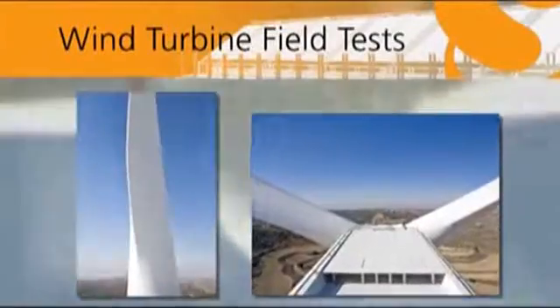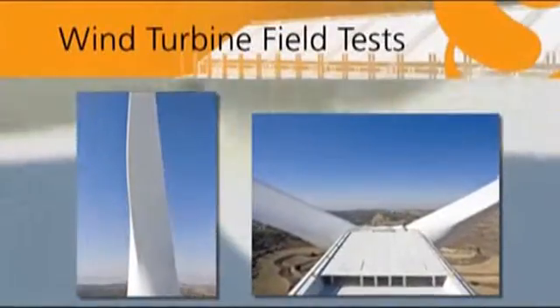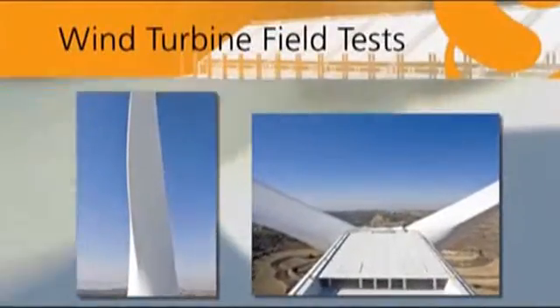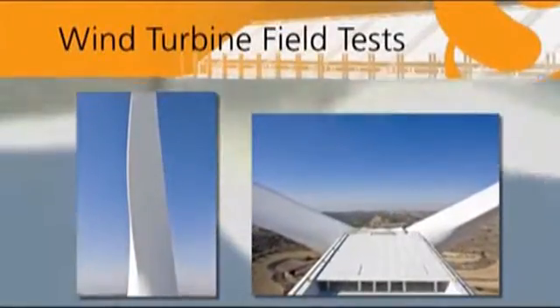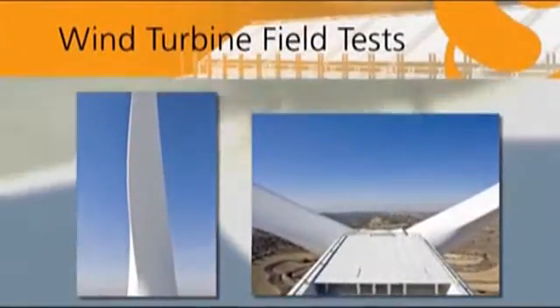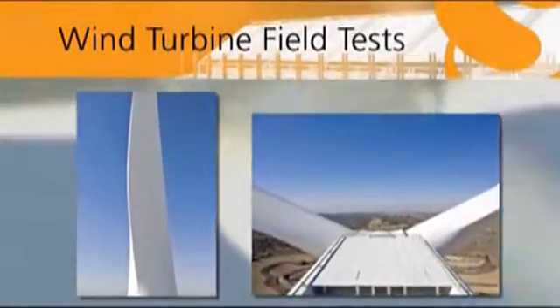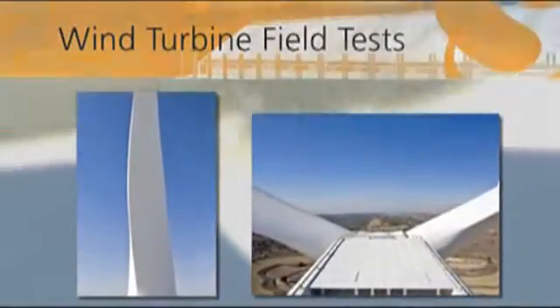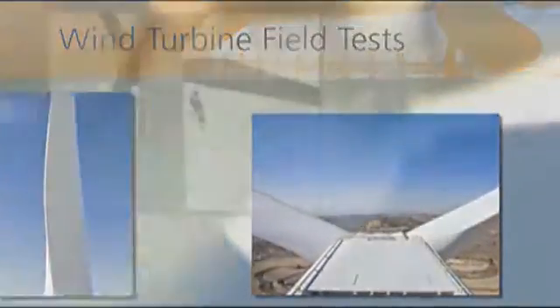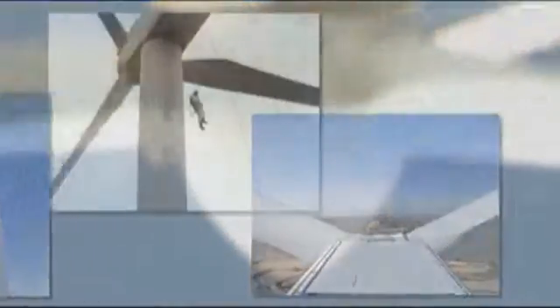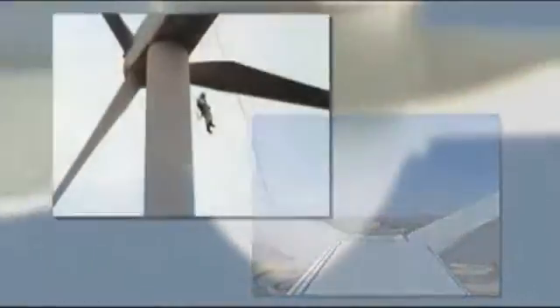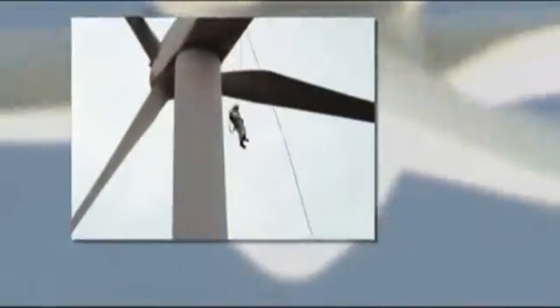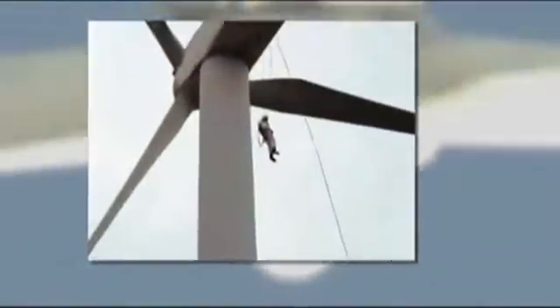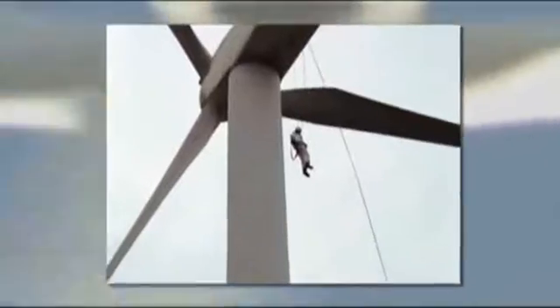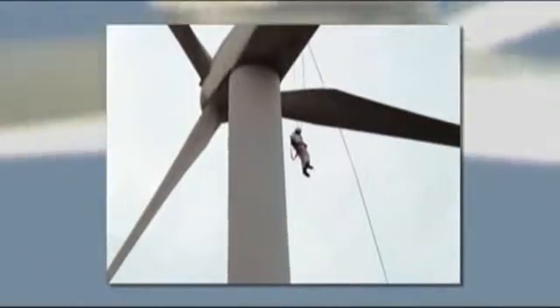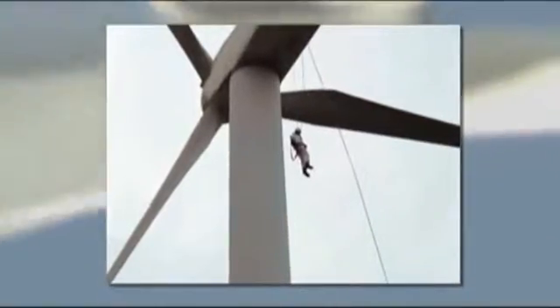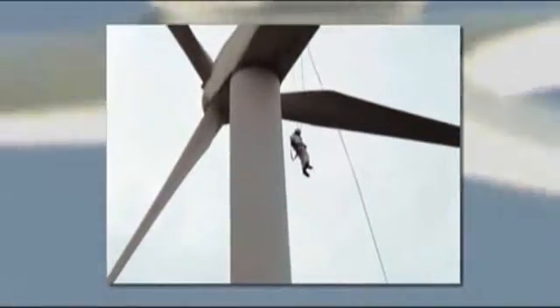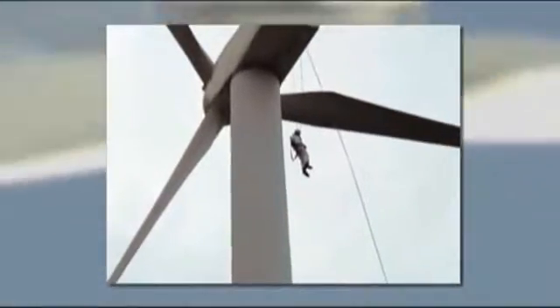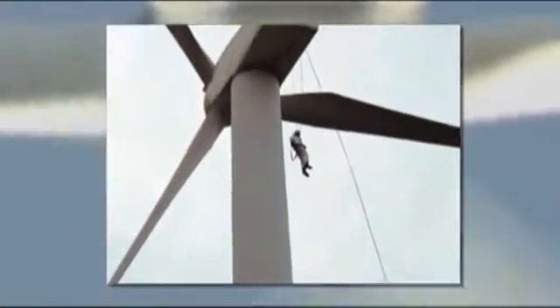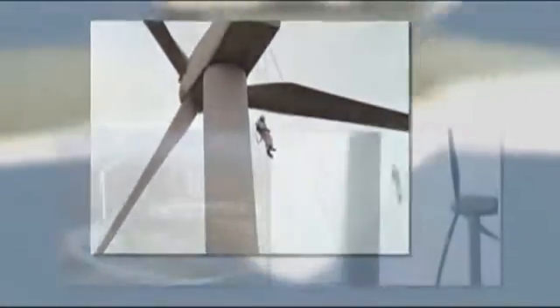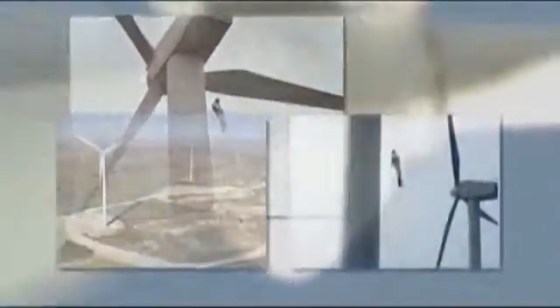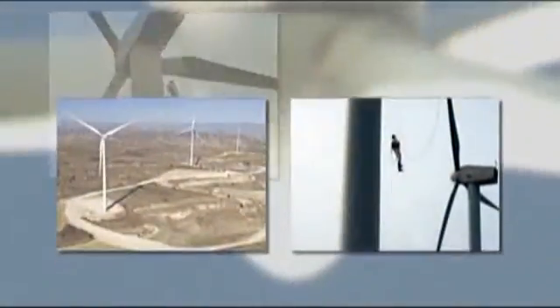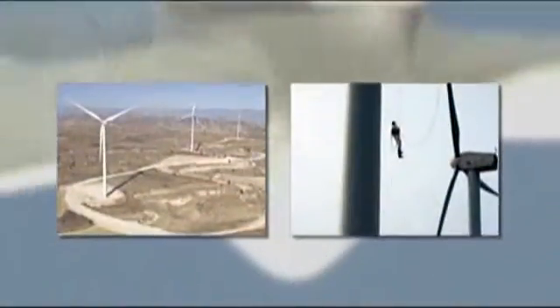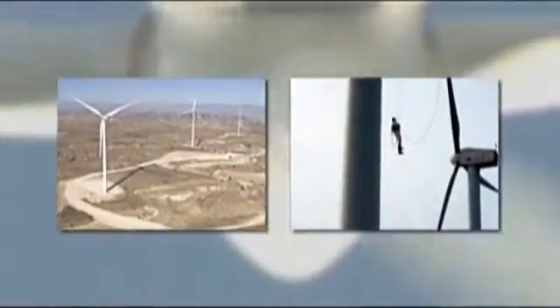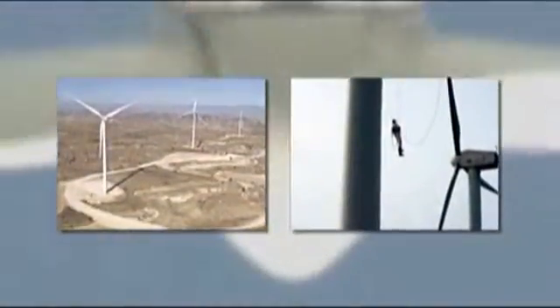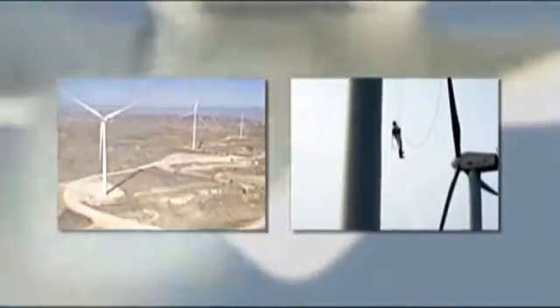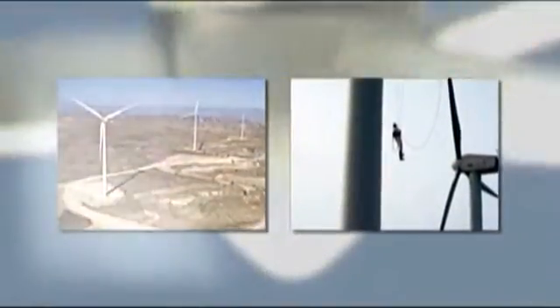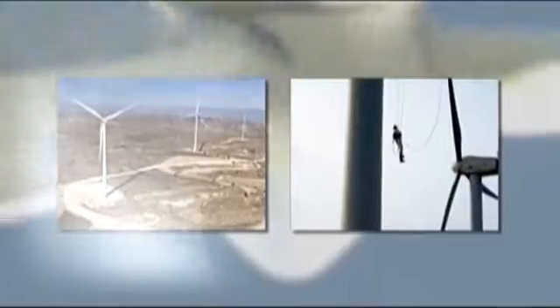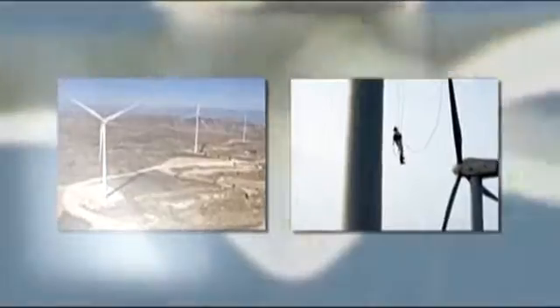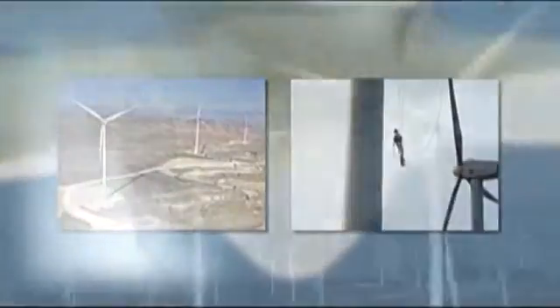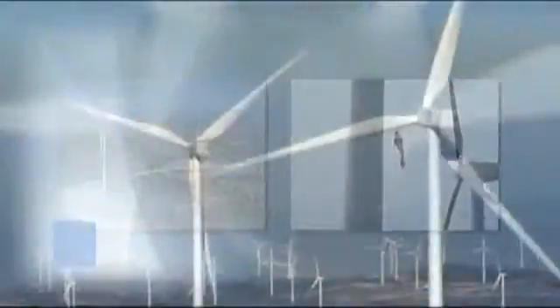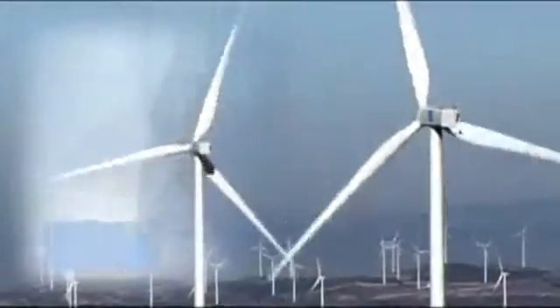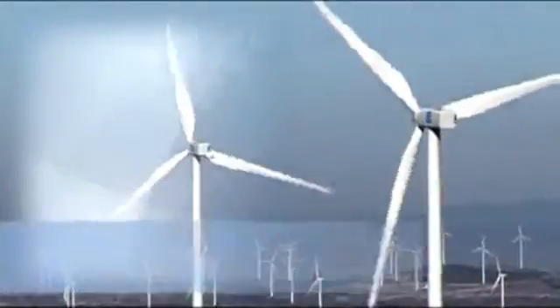On-site wind turbine tests. This performs power curve, acoustic noise, power quality and mechanical load tests in line with IEC standards.